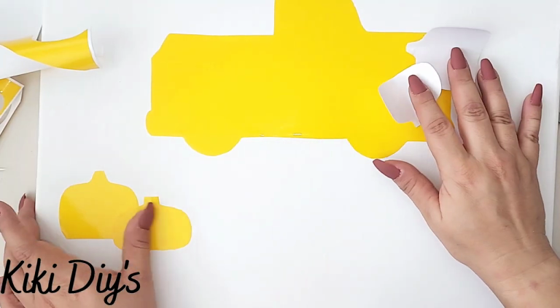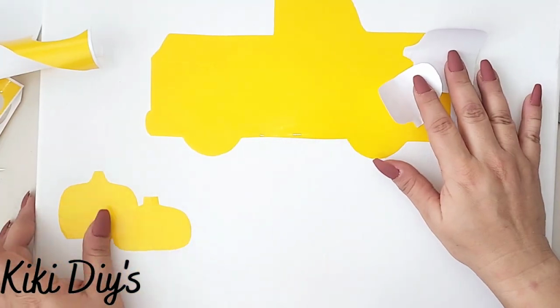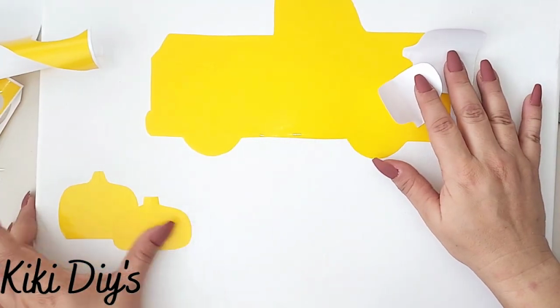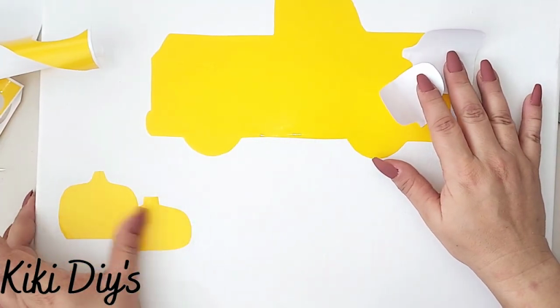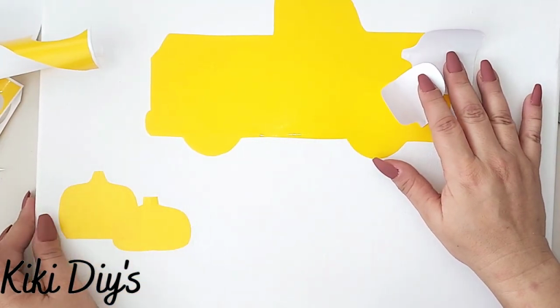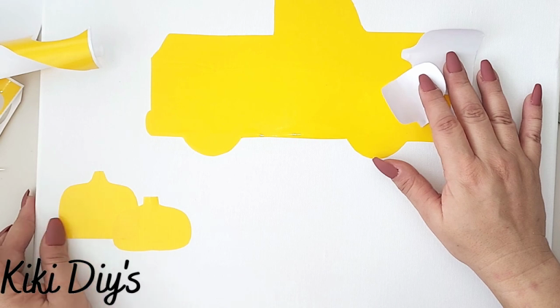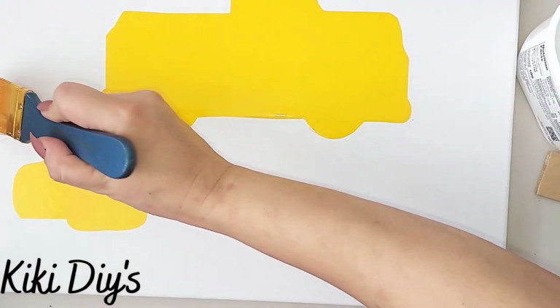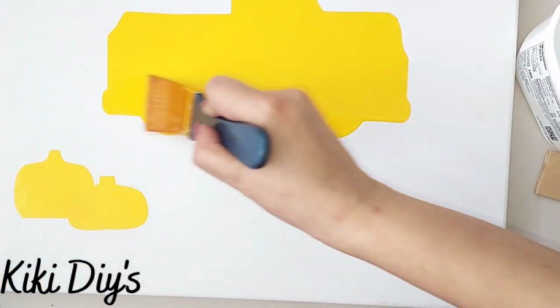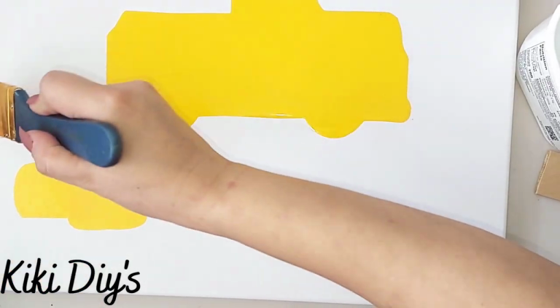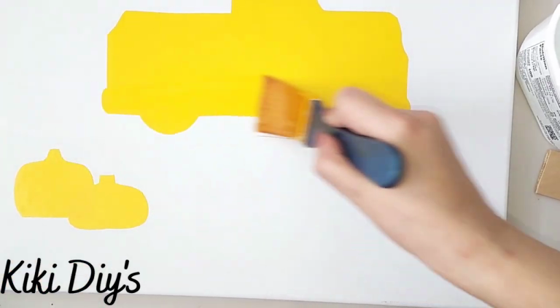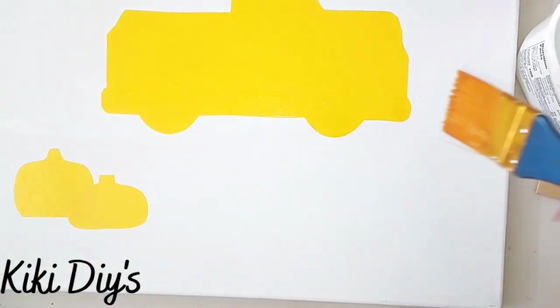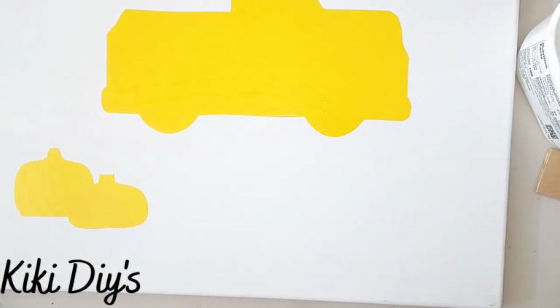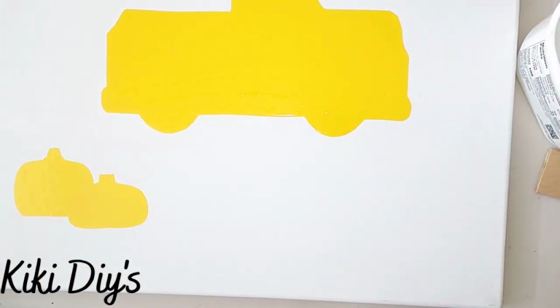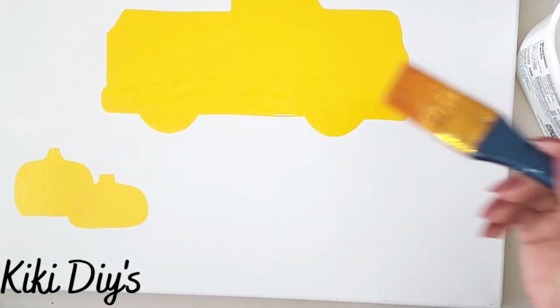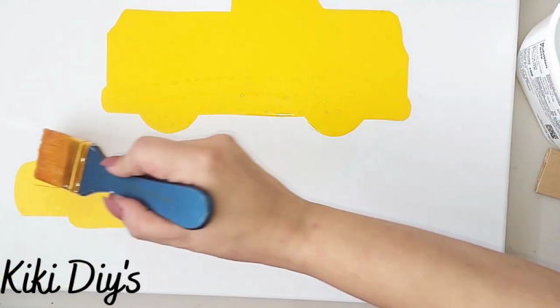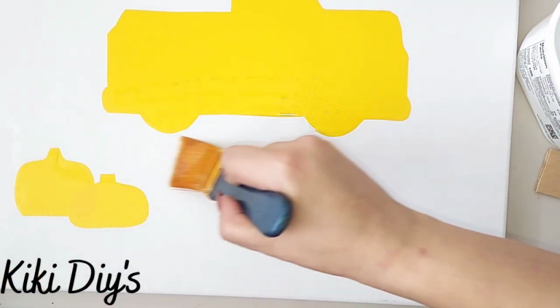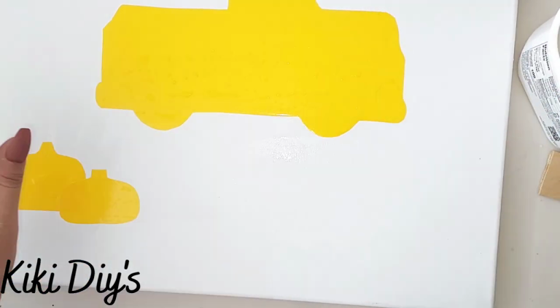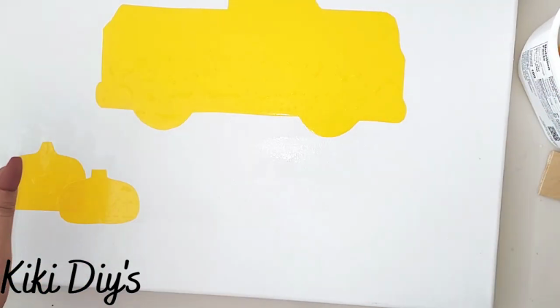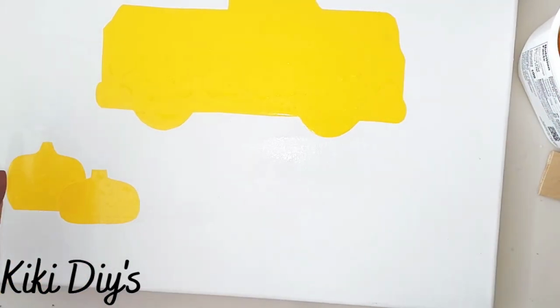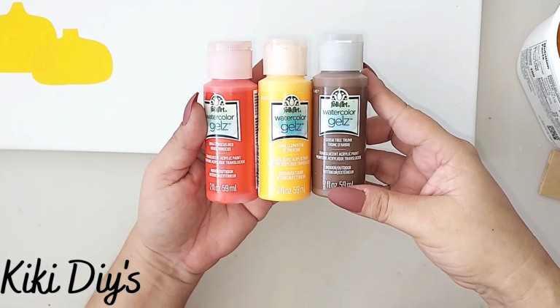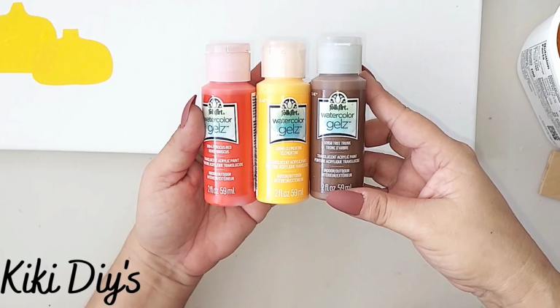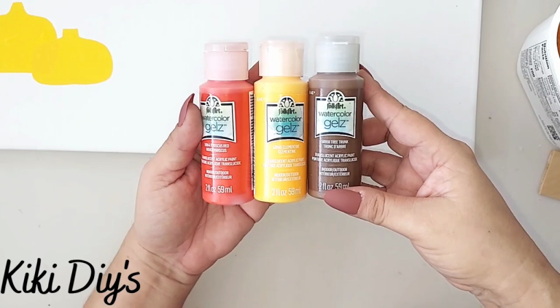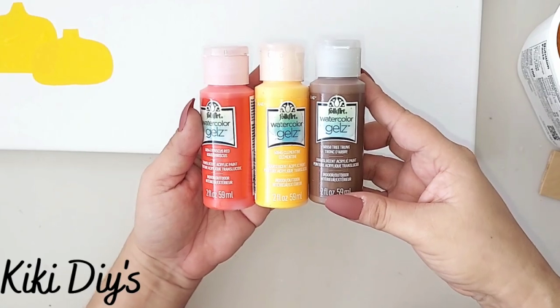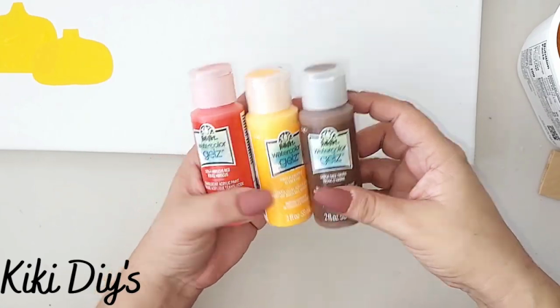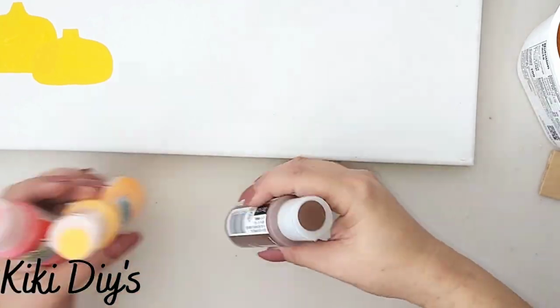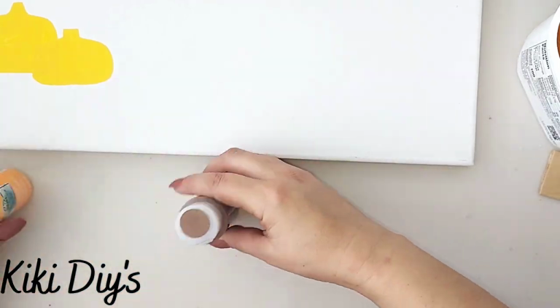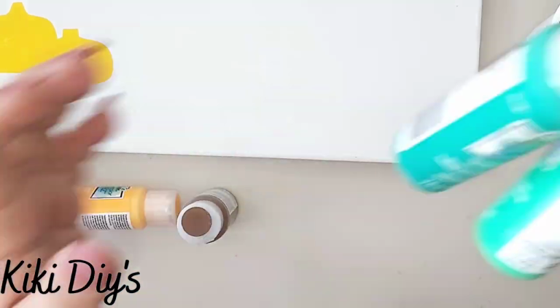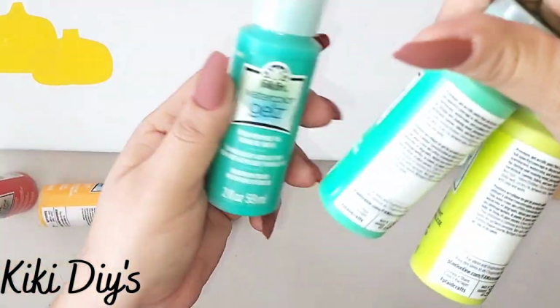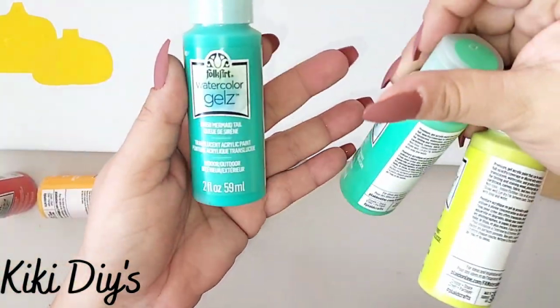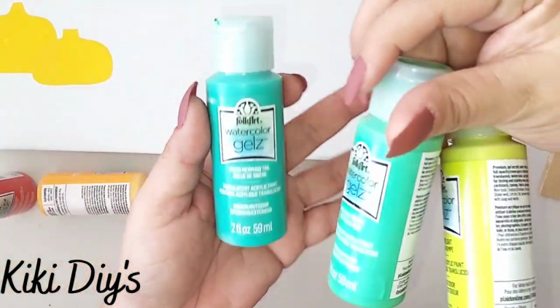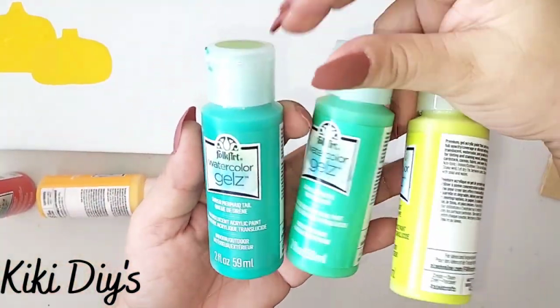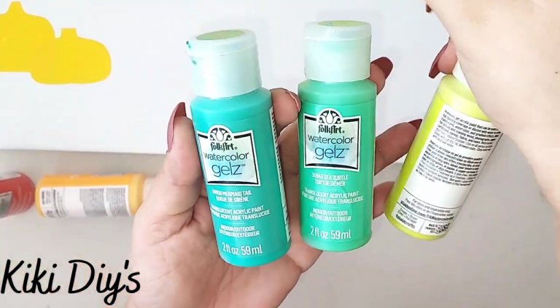Then I'm gonna add two pumpkins like this — so cute! Now I'm just gonna wet my canvas. This is just a paintbrush with water. I'm gonna take my watercolor gels and start adding that to the canvas.